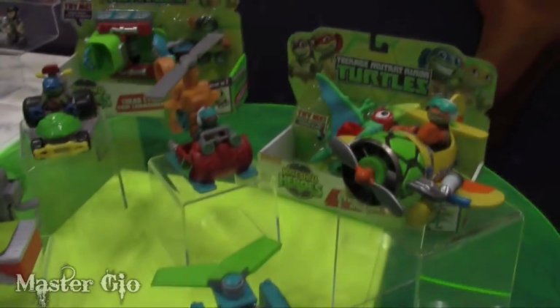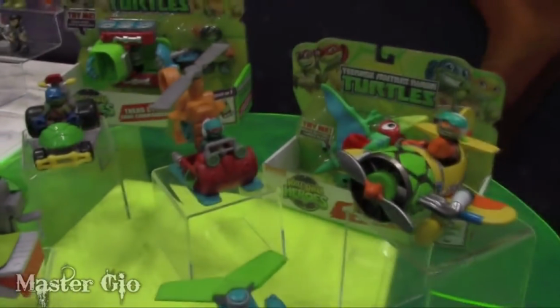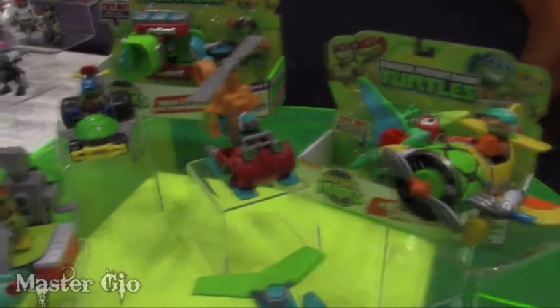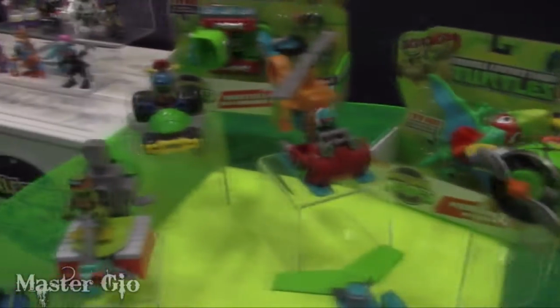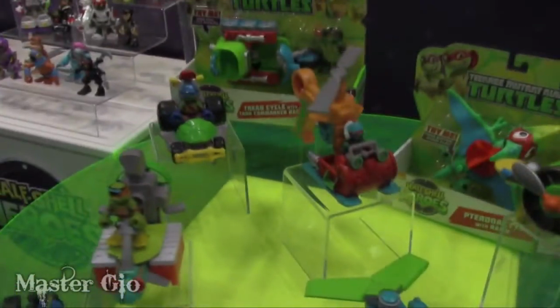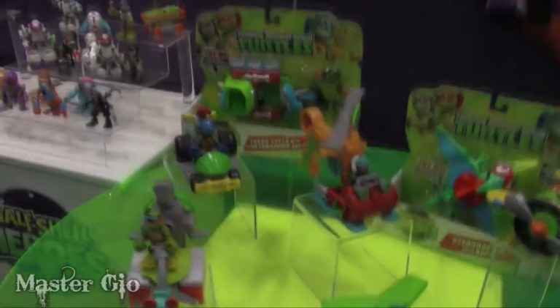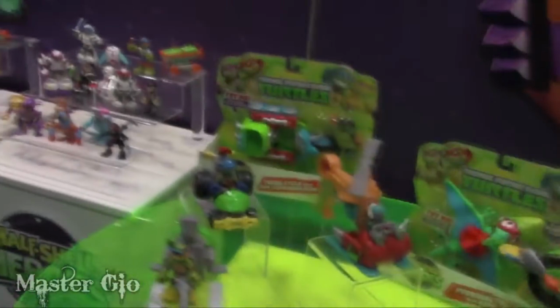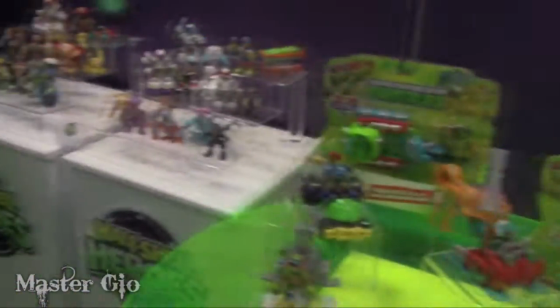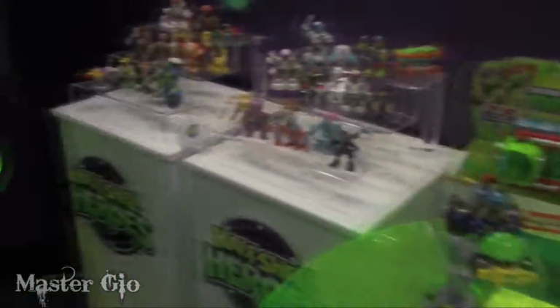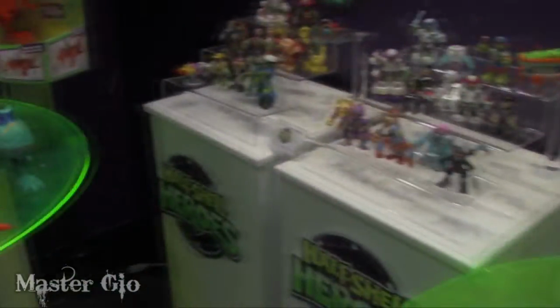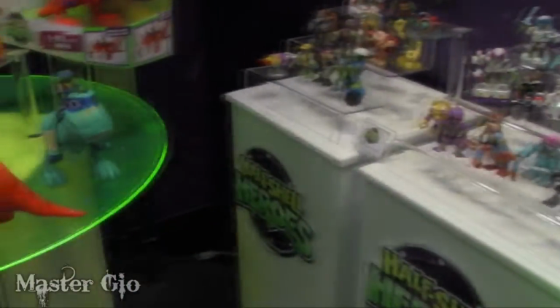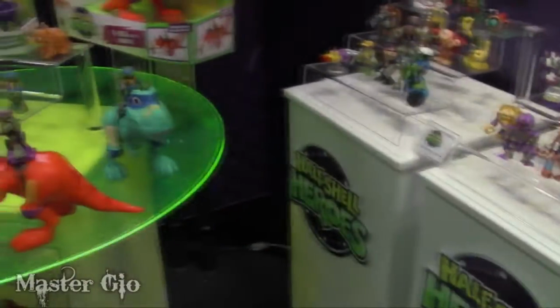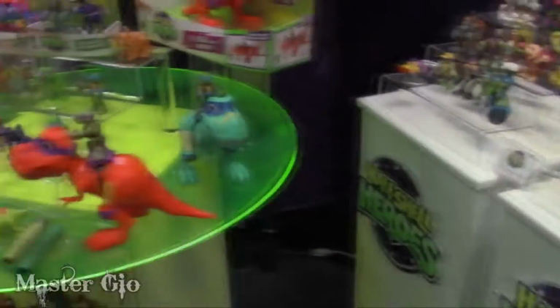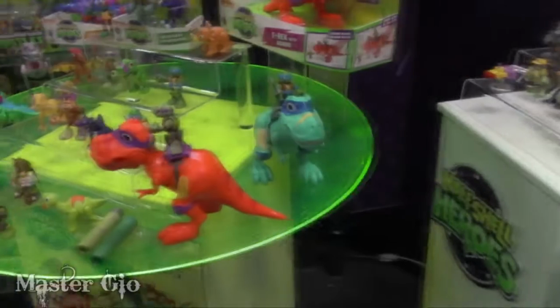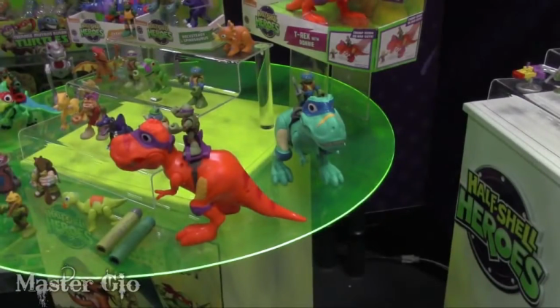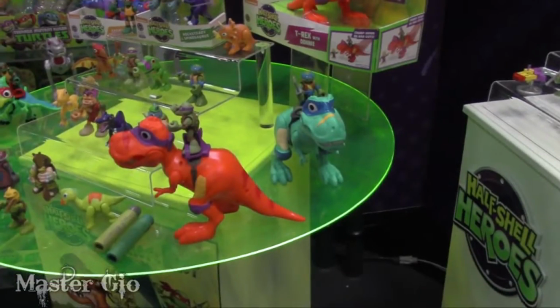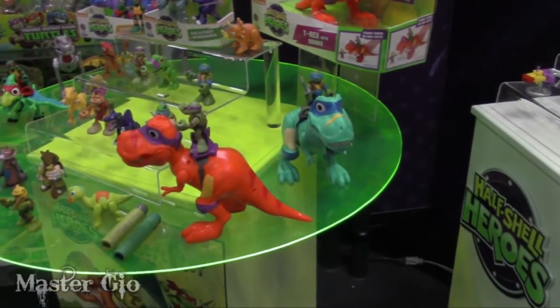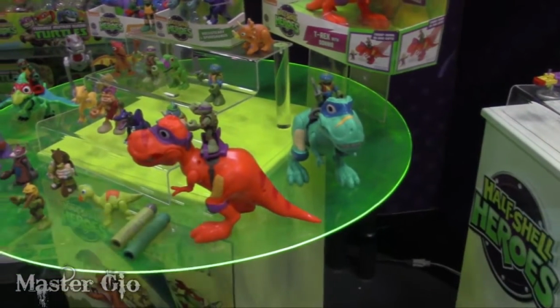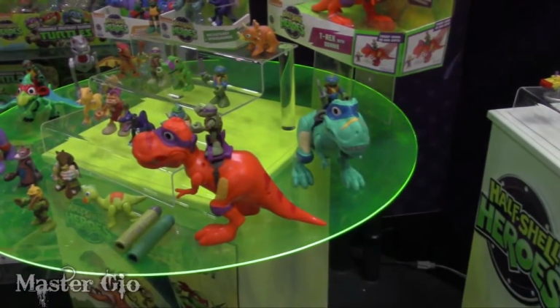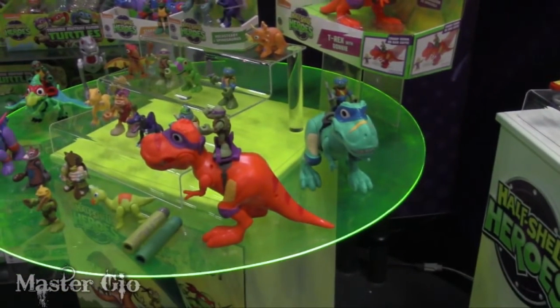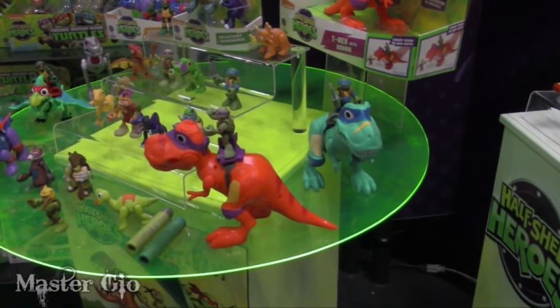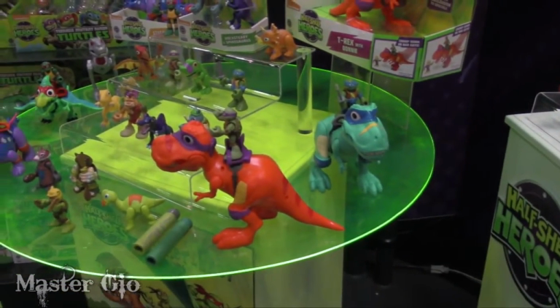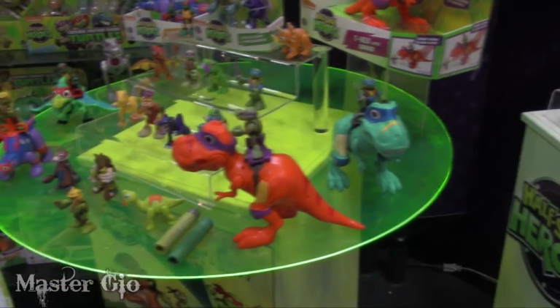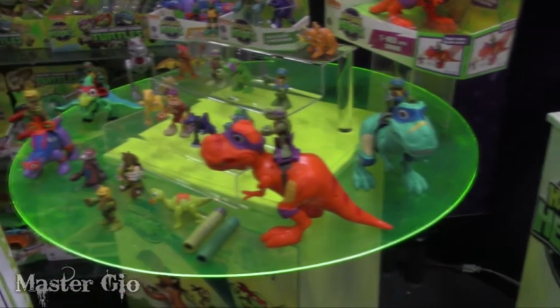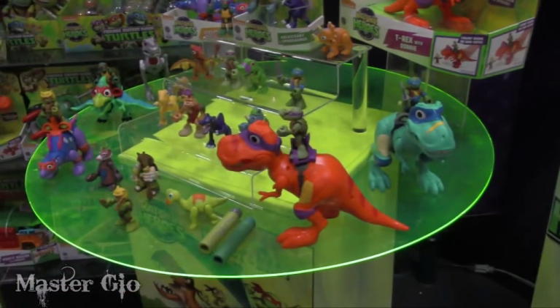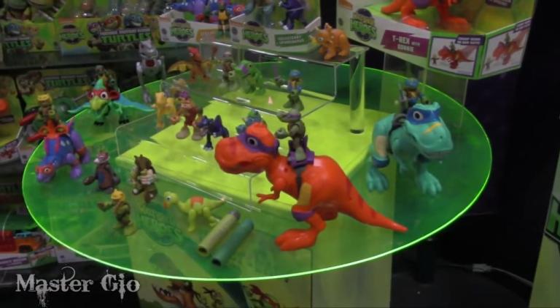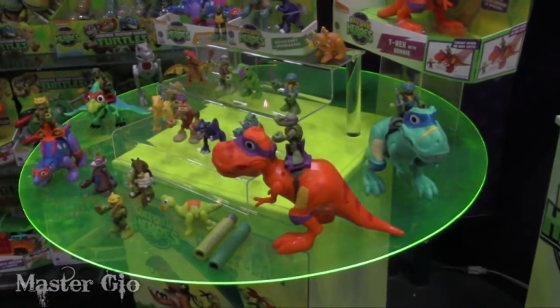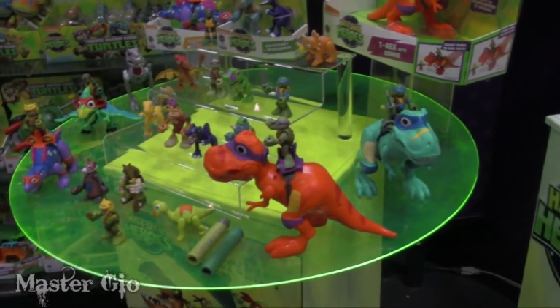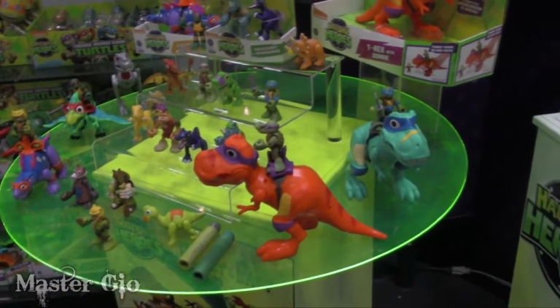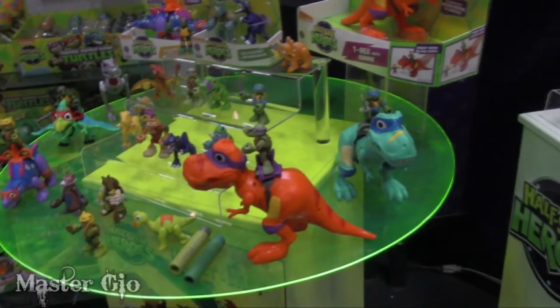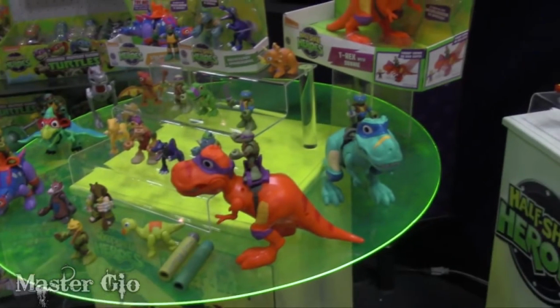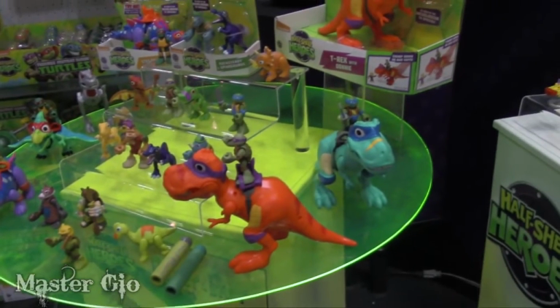This is from the dino special that was on Nickelodeon in the fall. We basically expanded on the line because we found that preschoolers really loved dinosaurs. So why not combine them?